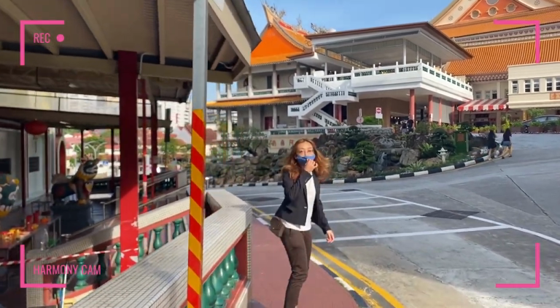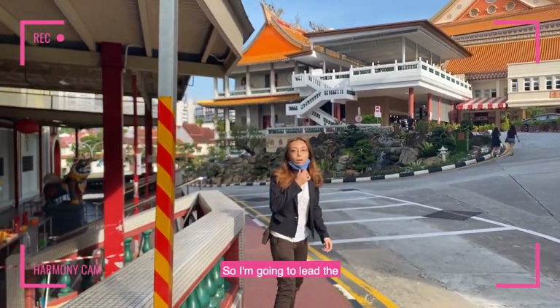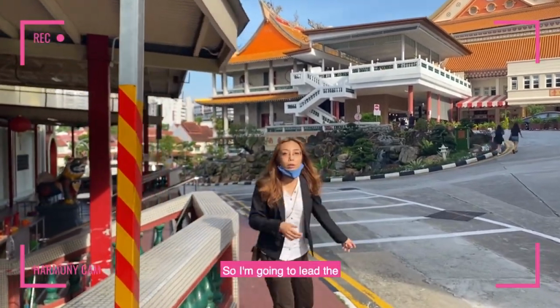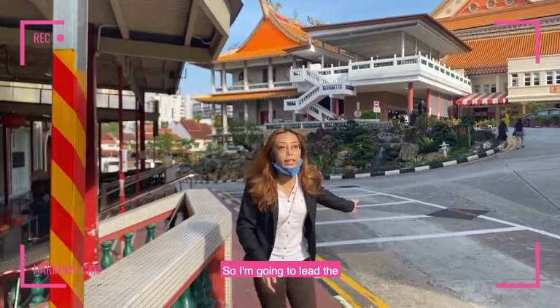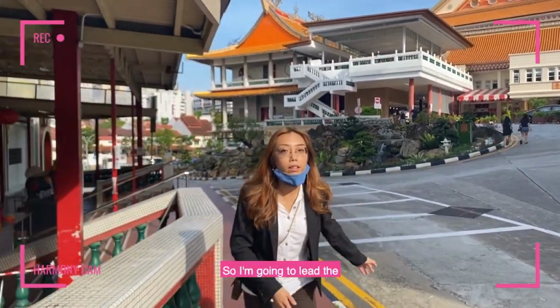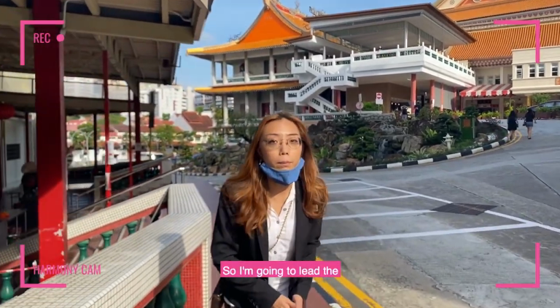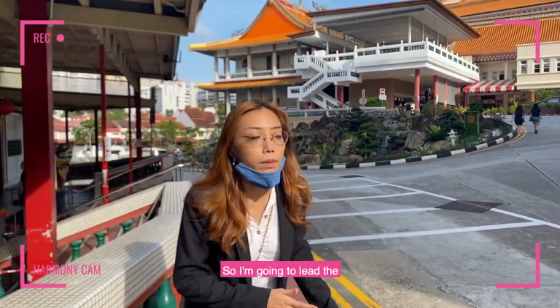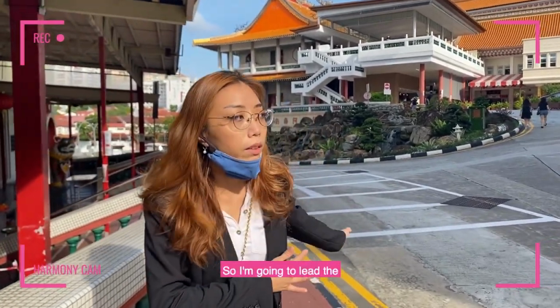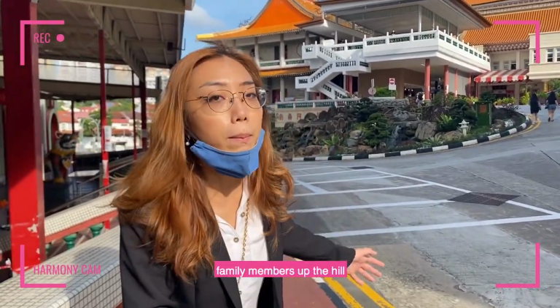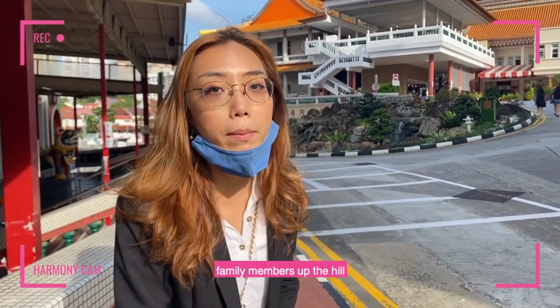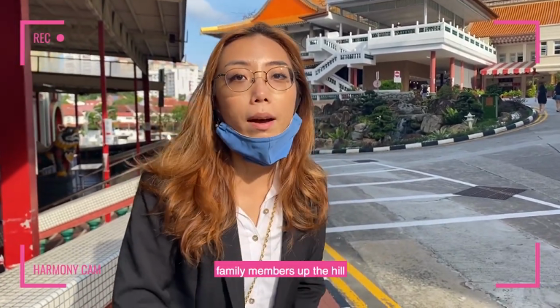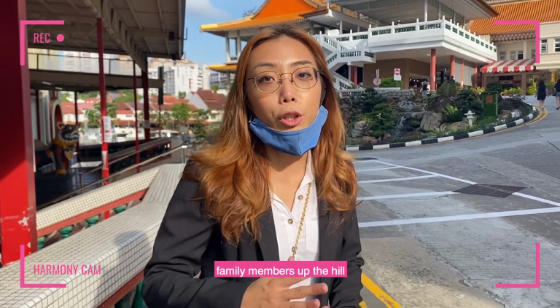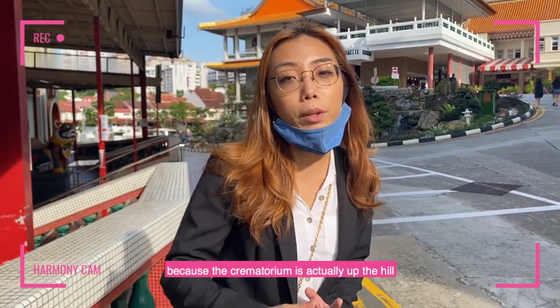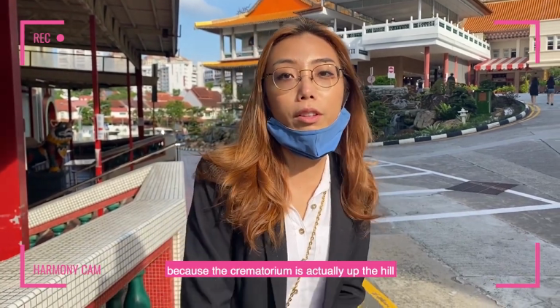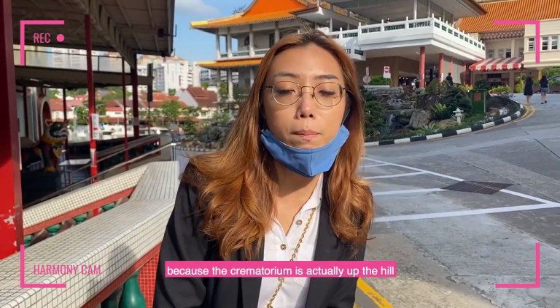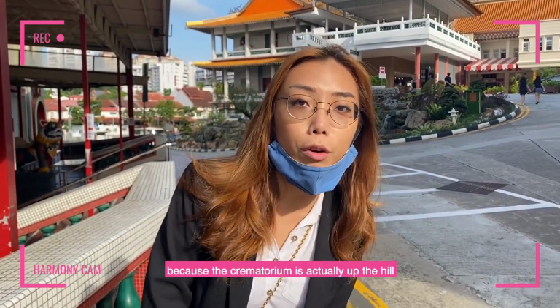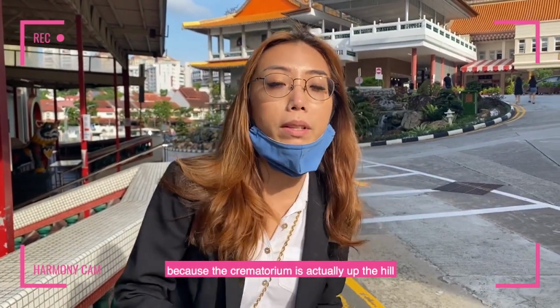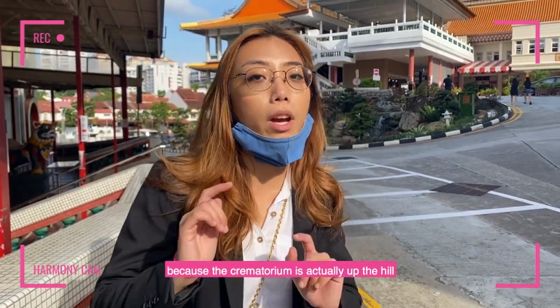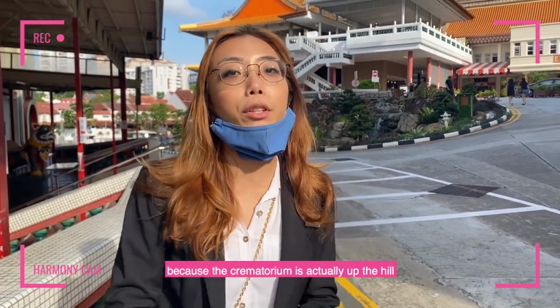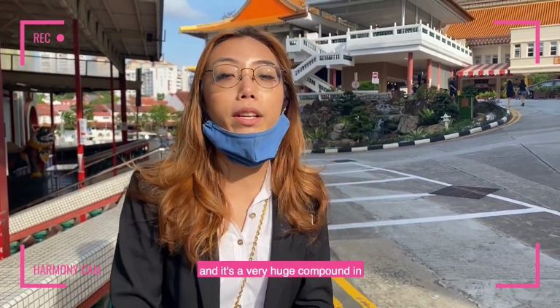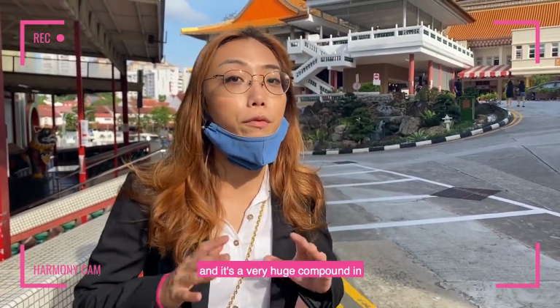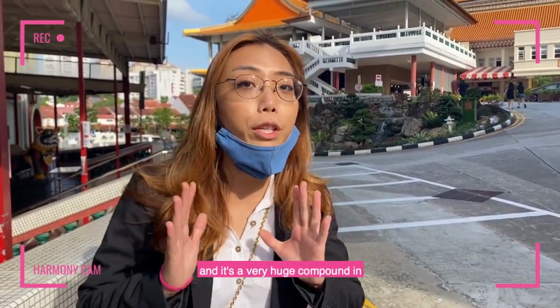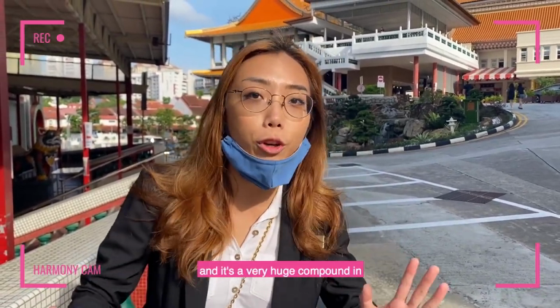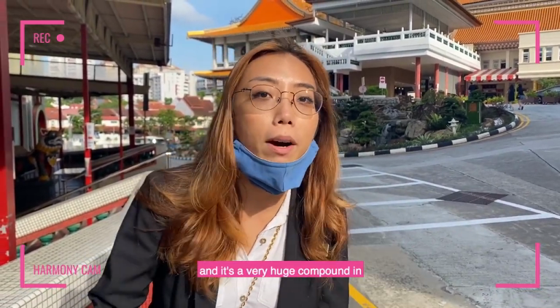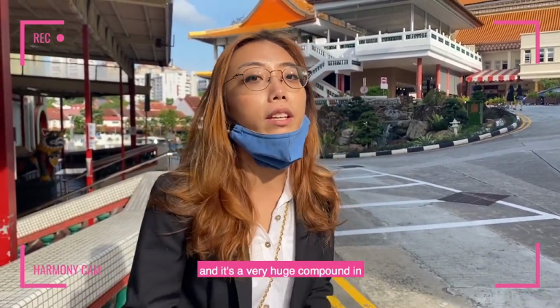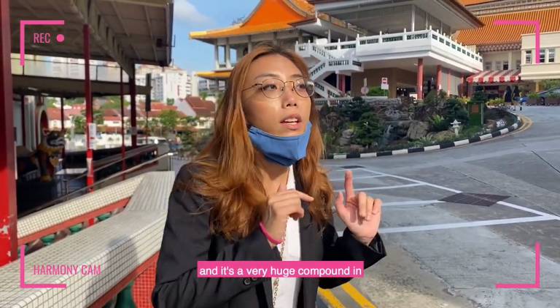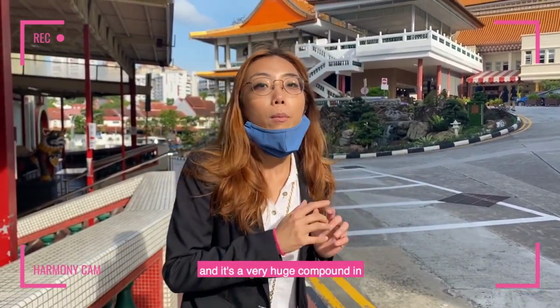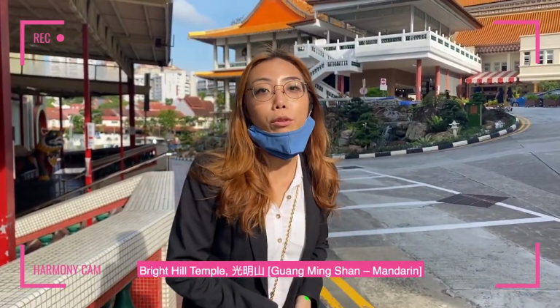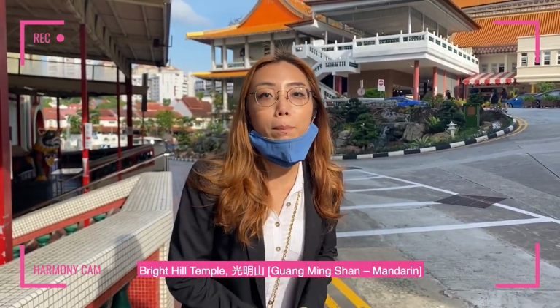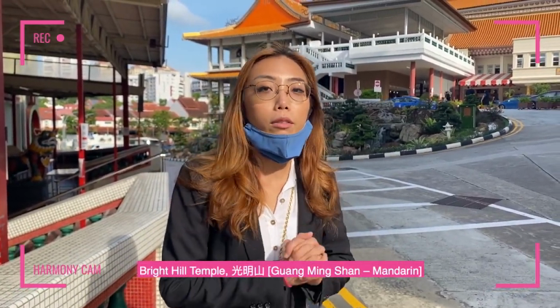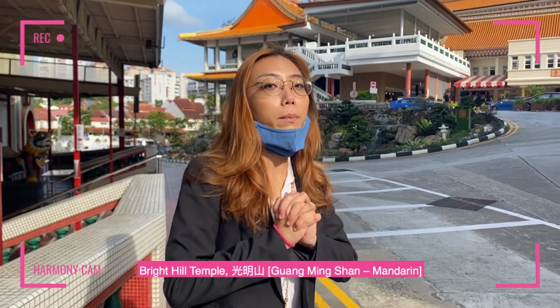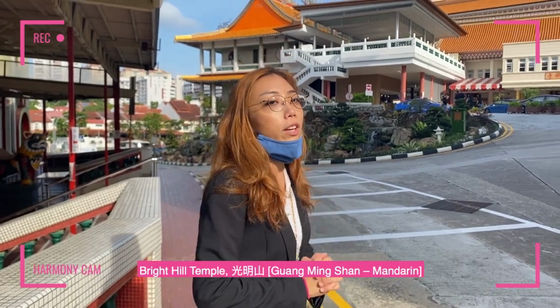I'm going to lead the family members up the hill because the crematorium is actually up the hill, and it's a very huge compound here at Bright Hill Temple, Kuangming Shan.